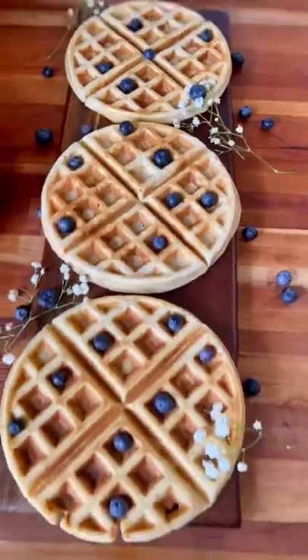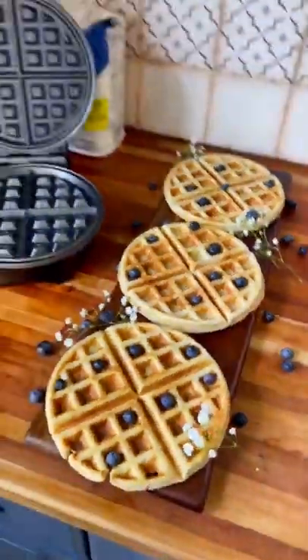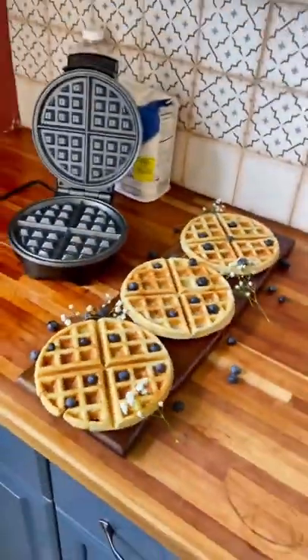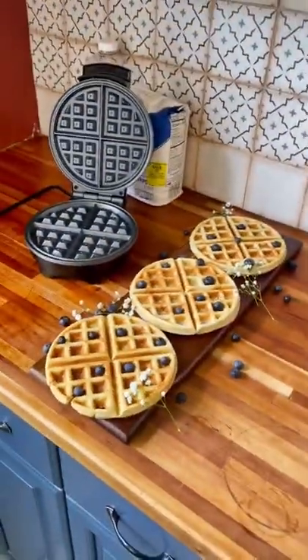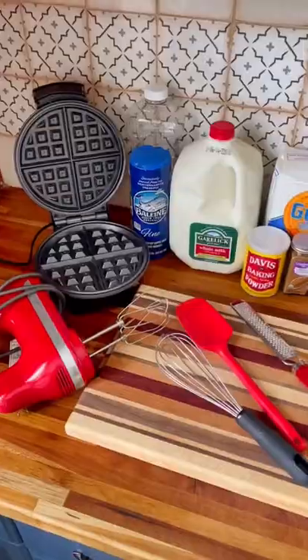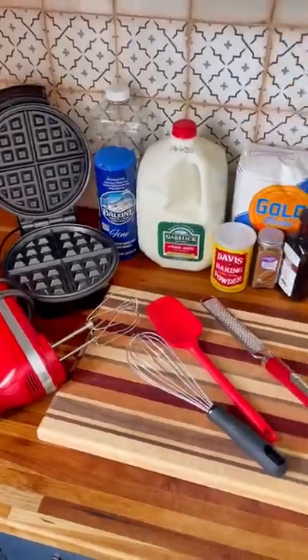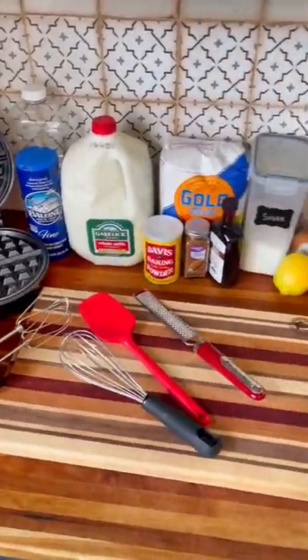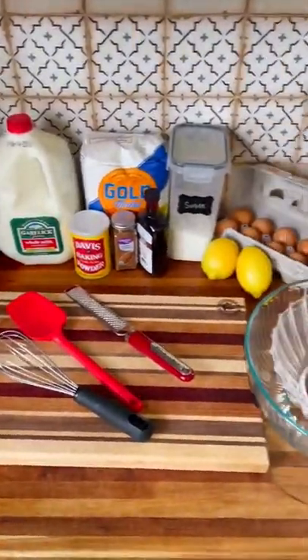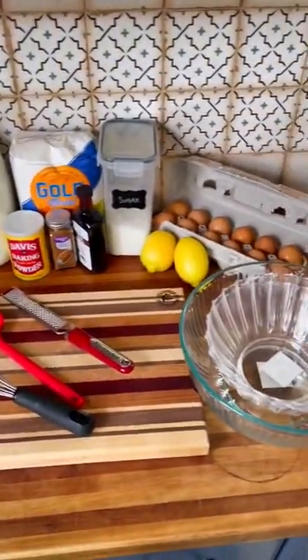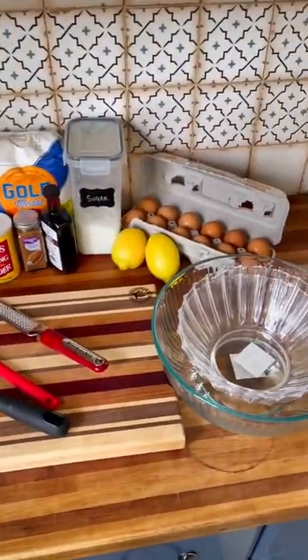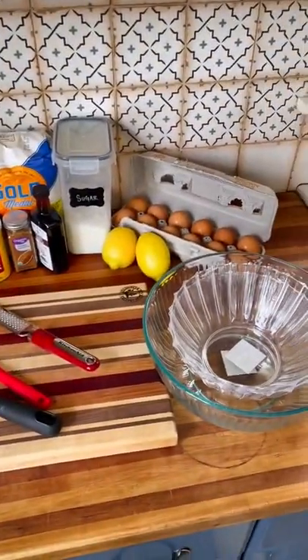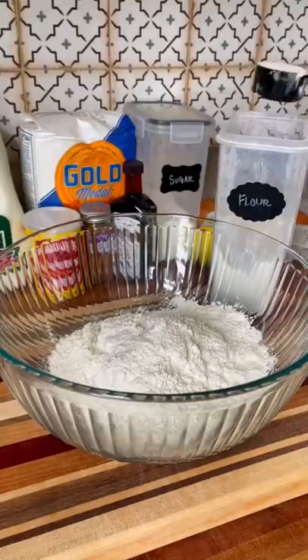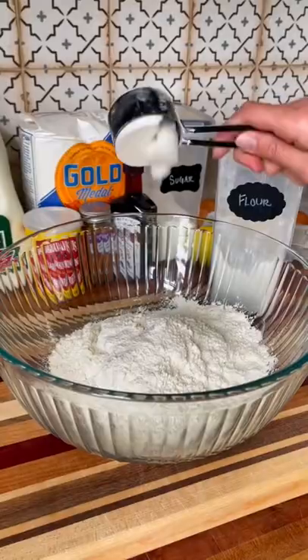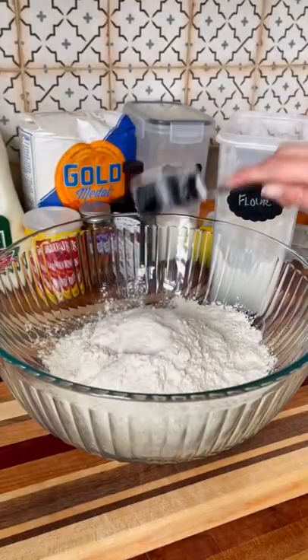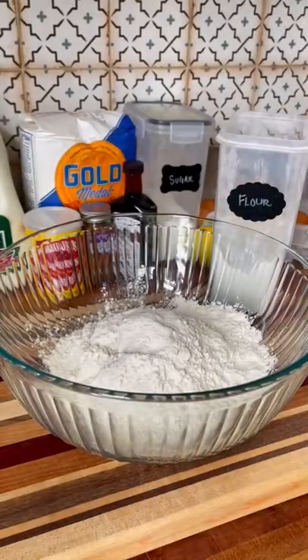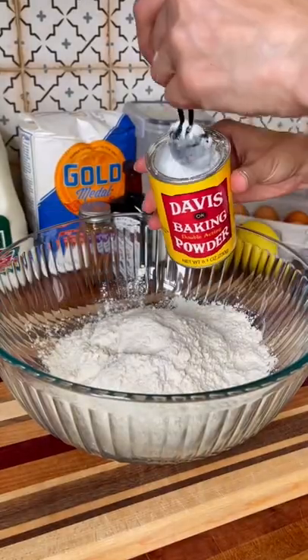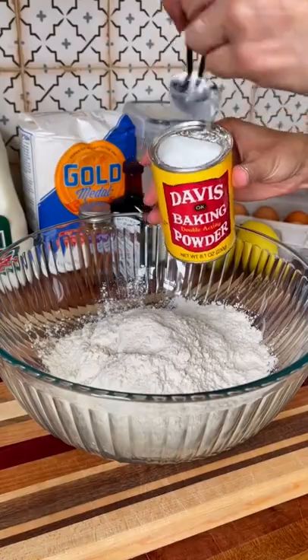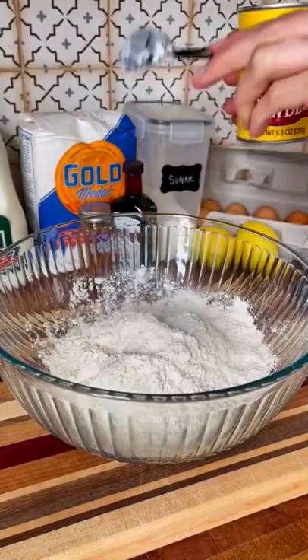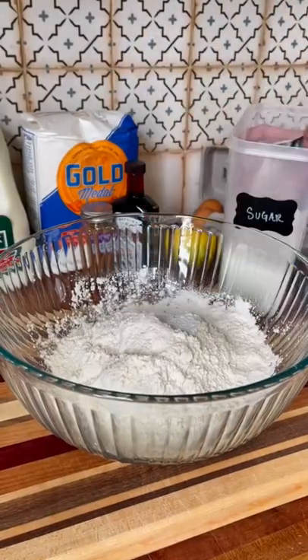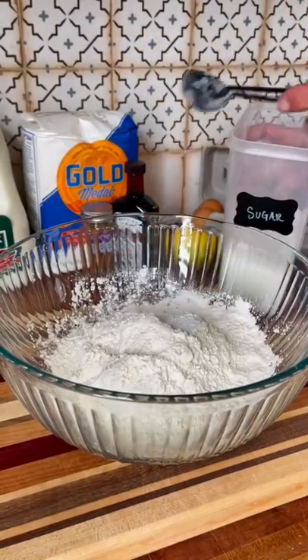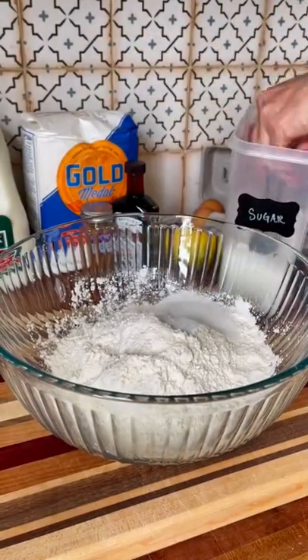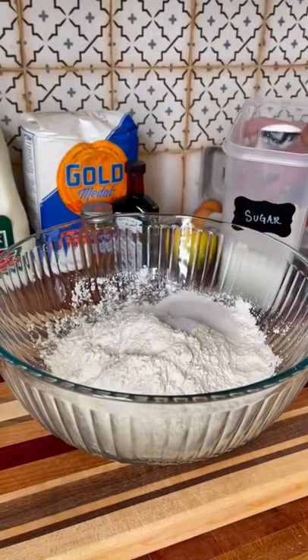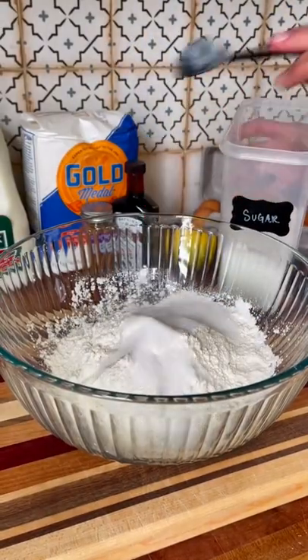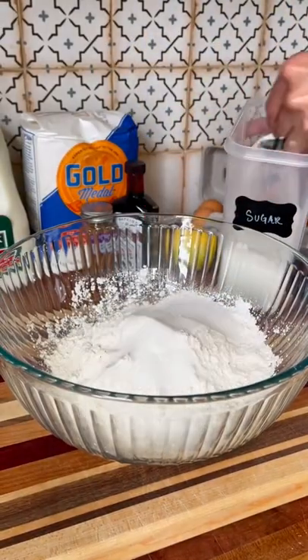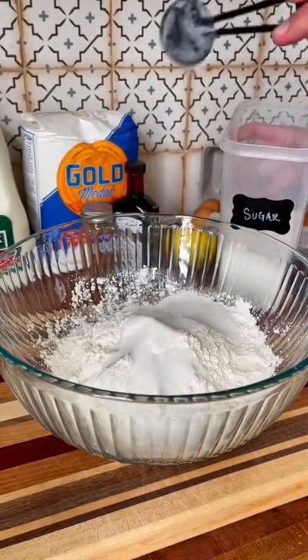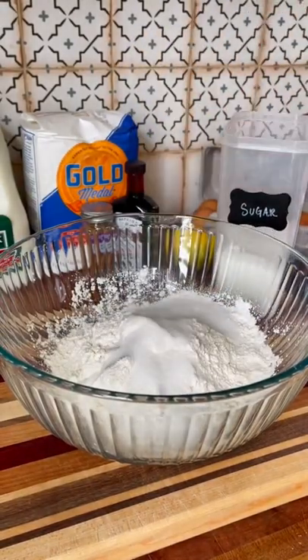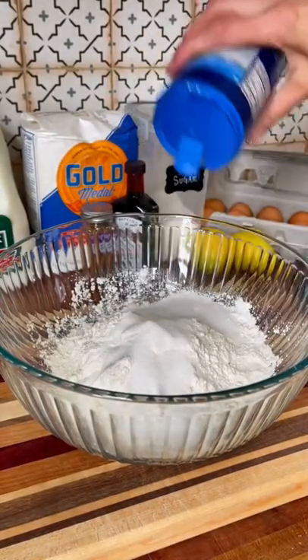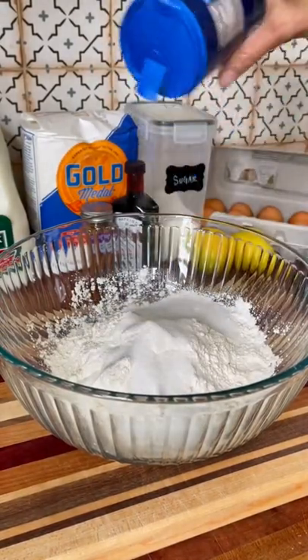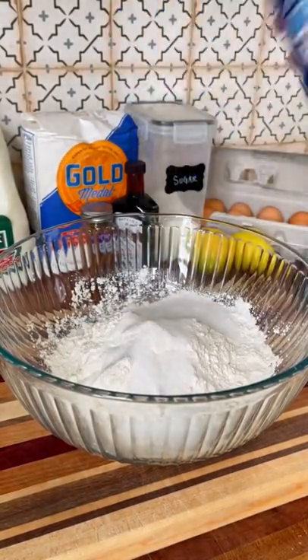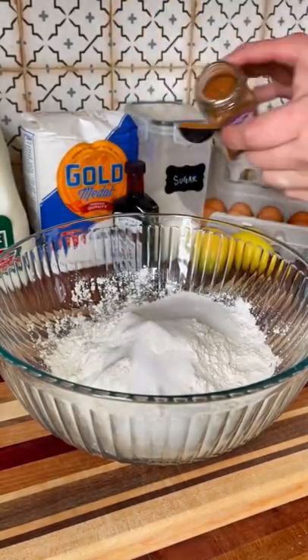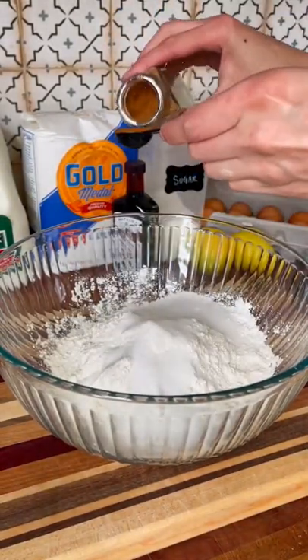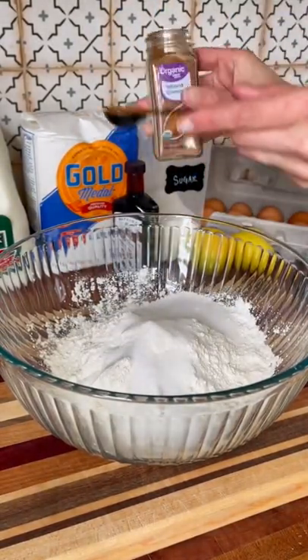Today we're going to be prepping Belgian waffles. For this recipe we're going to need all-purpose flour, baking powder, granulated sugar, salt, and ground cinnamon.